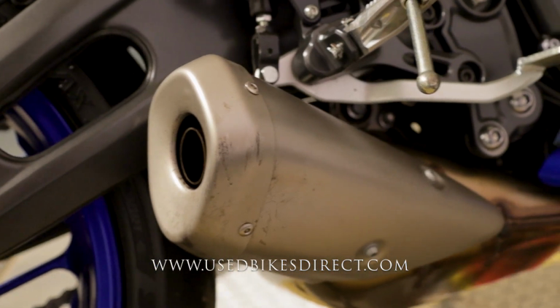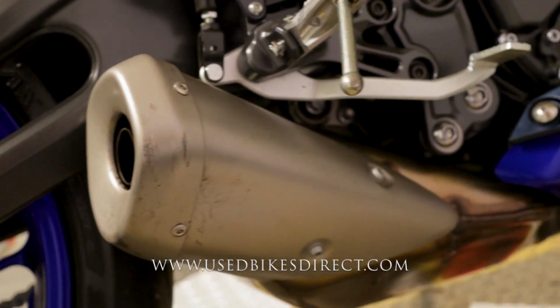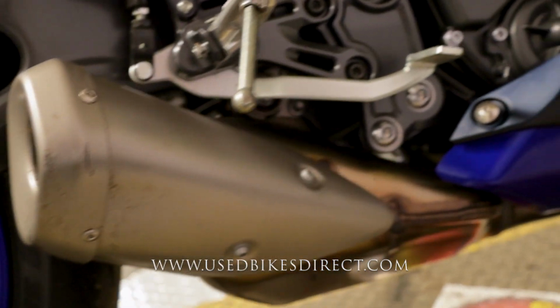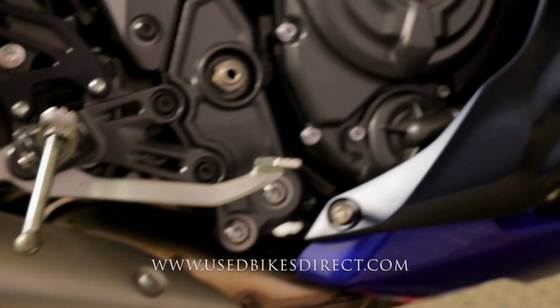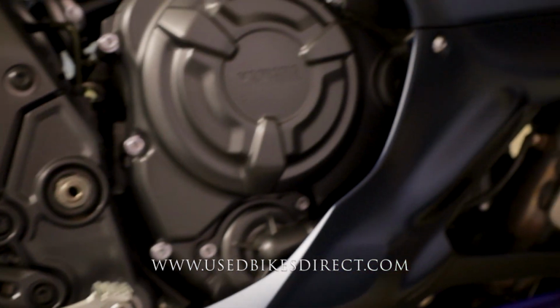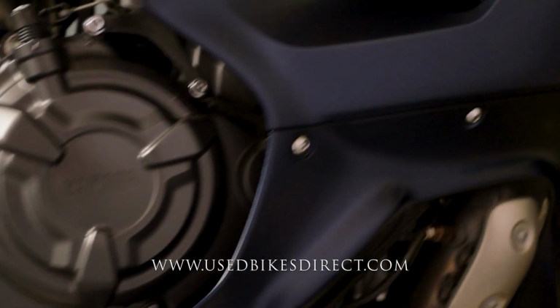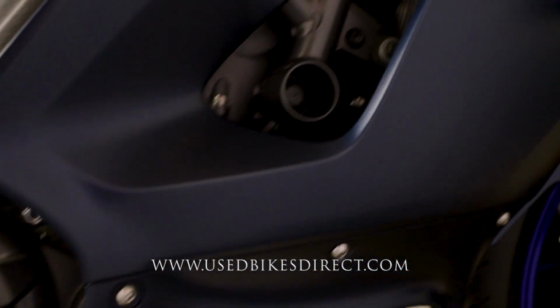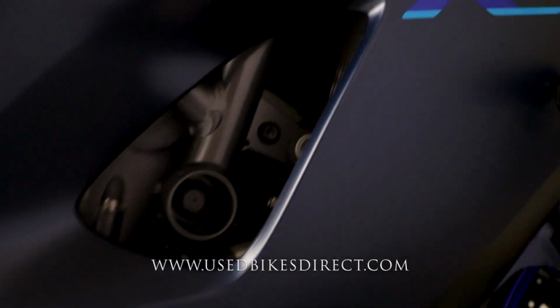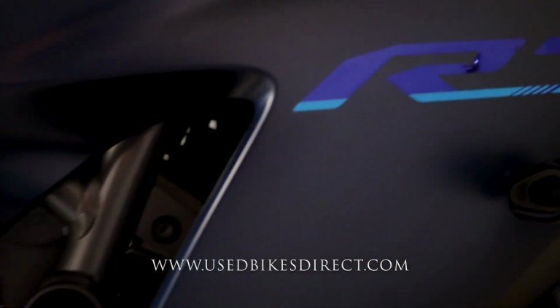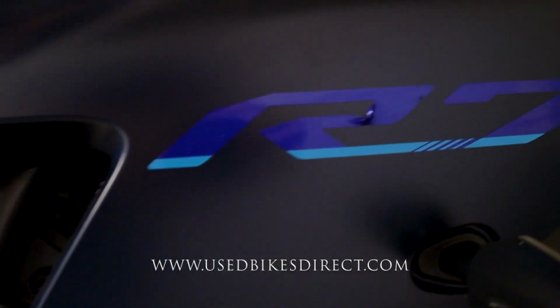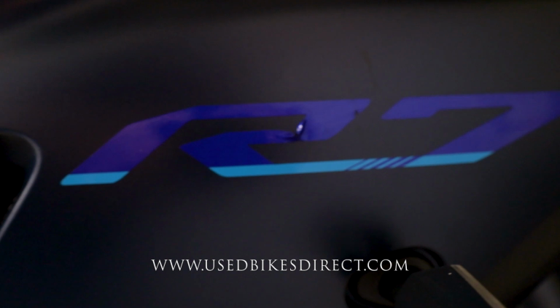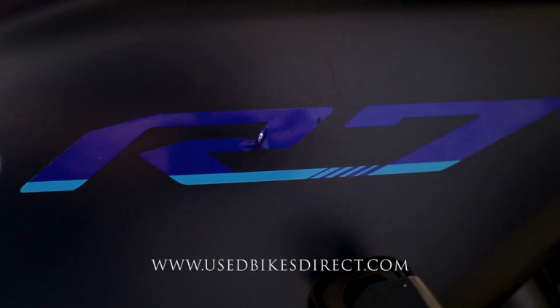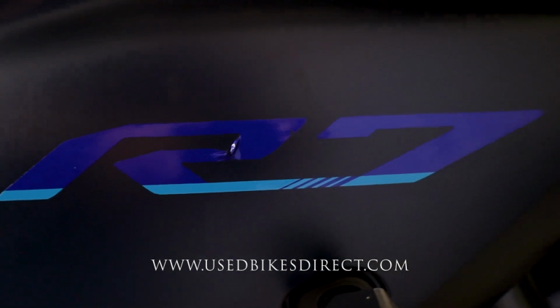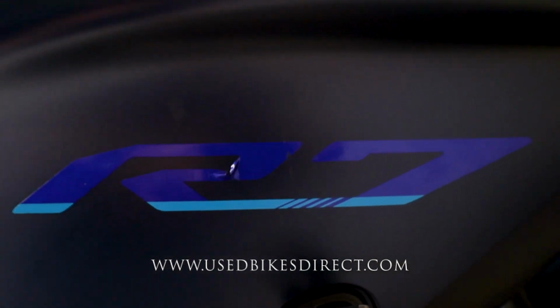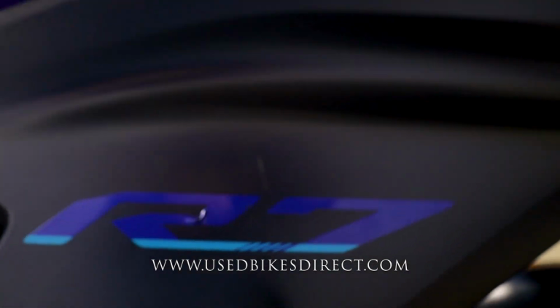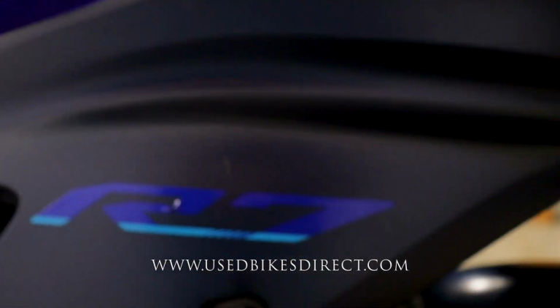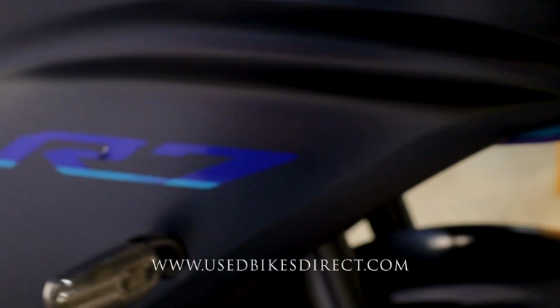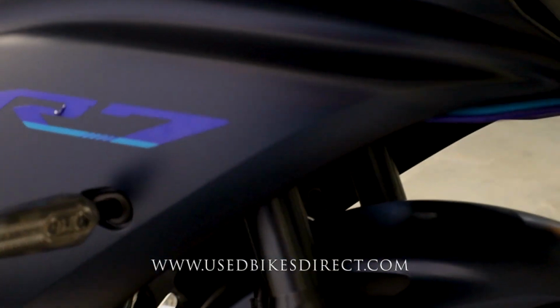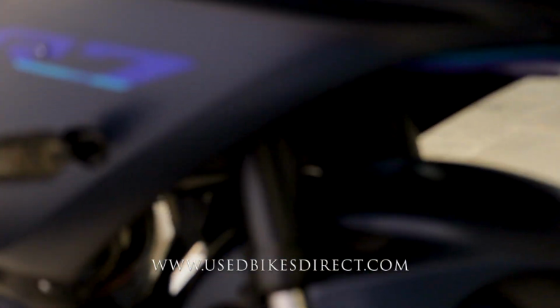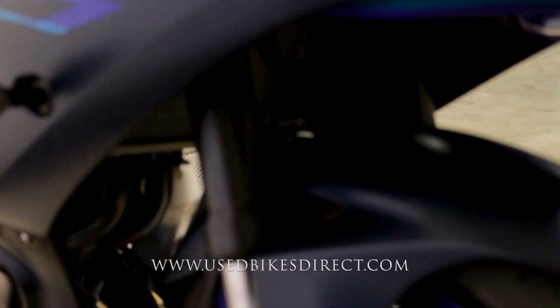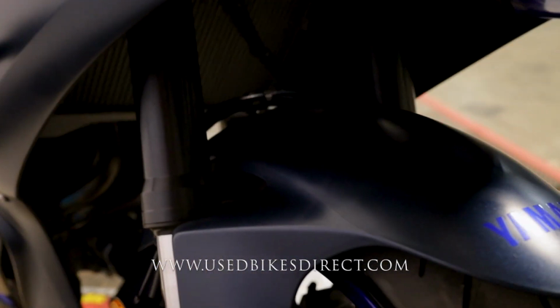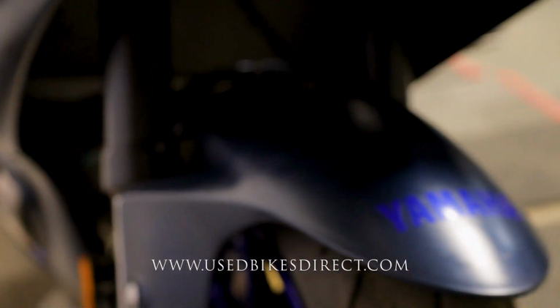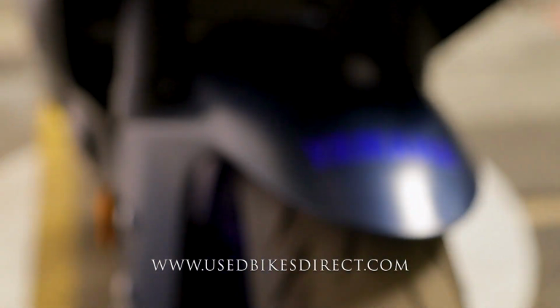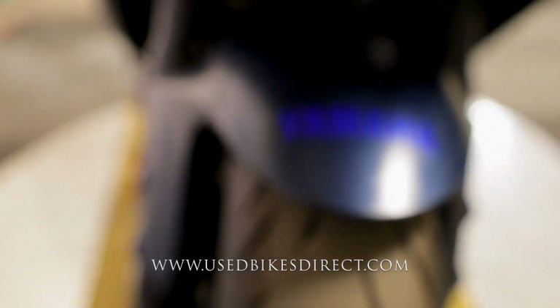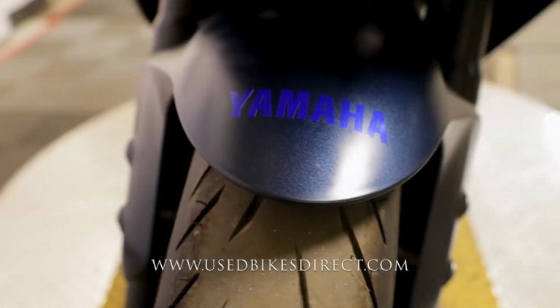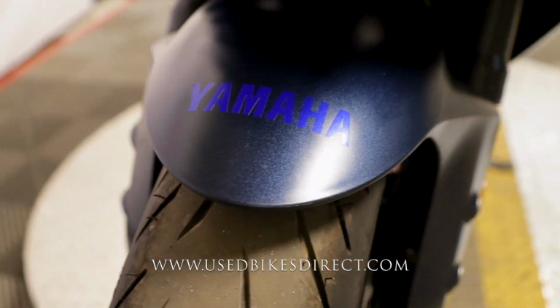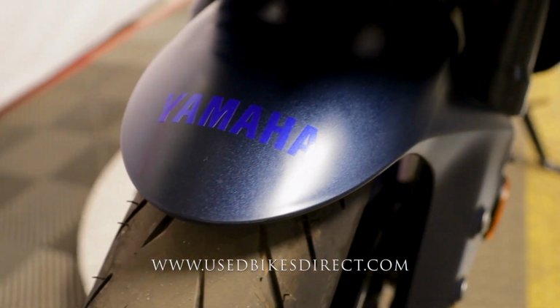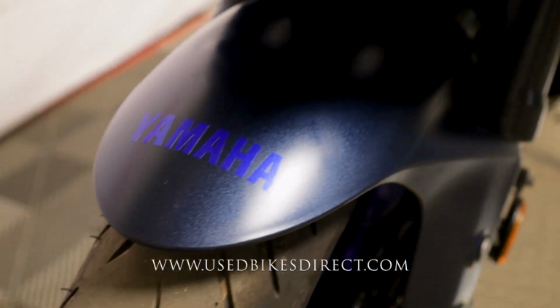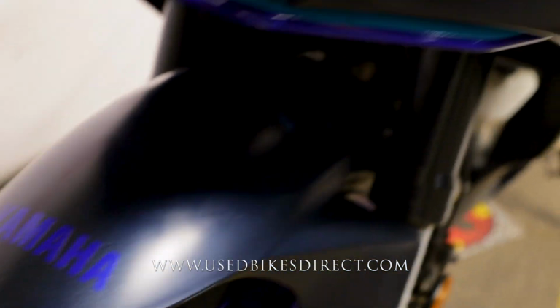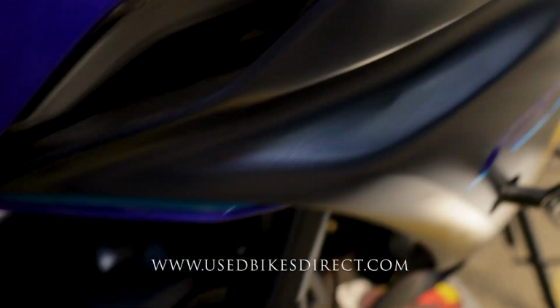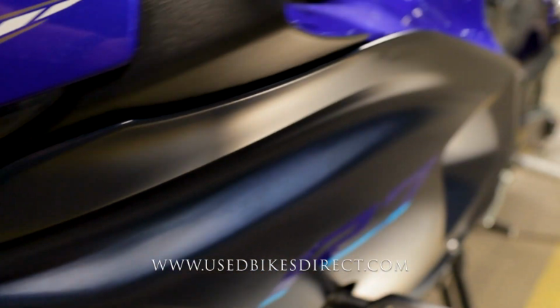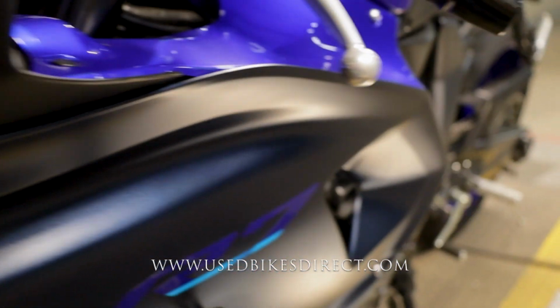A couple of light marks to point out: you can see these scratches in the exhaust here, and as we come up front there are a couple of light tears in the R7 logo itself. Other than that, it's just going to be these super minor scuffs like what you have right here on the nose. All in all, she is in beautiful condition.